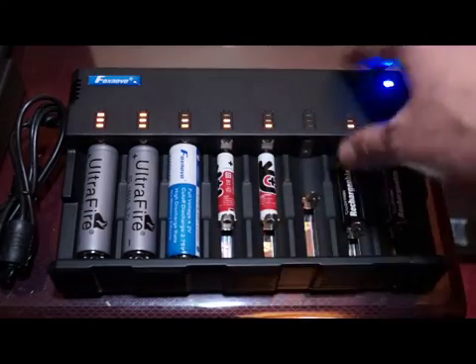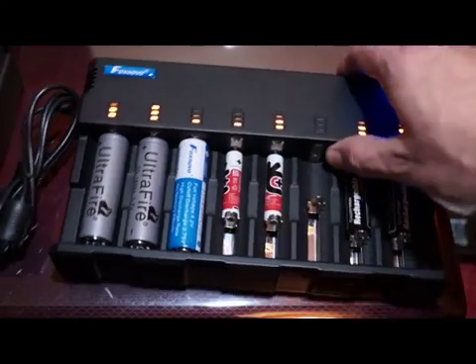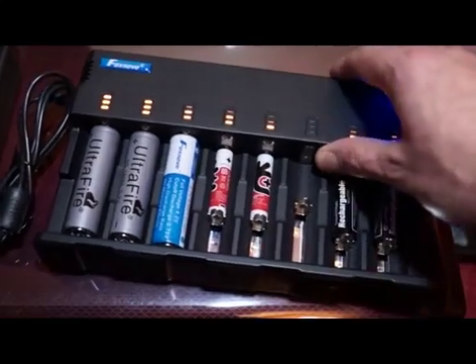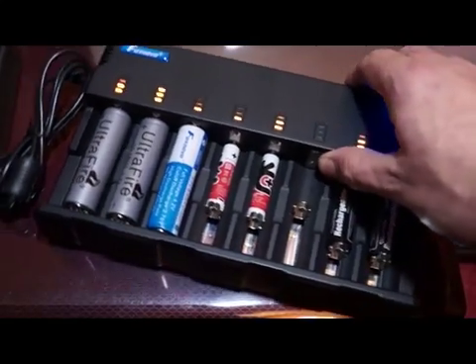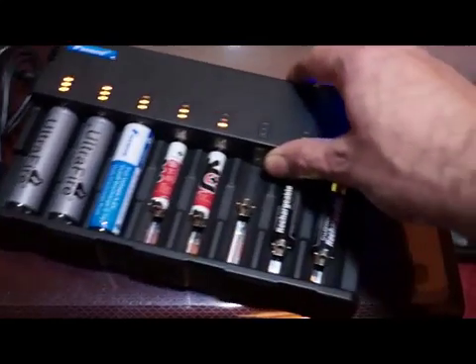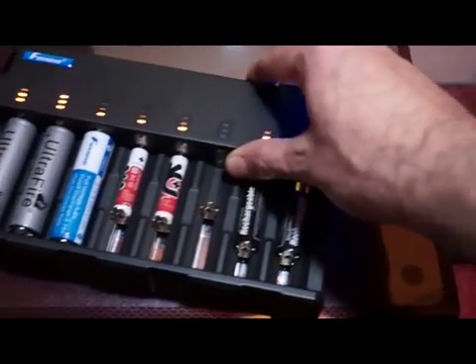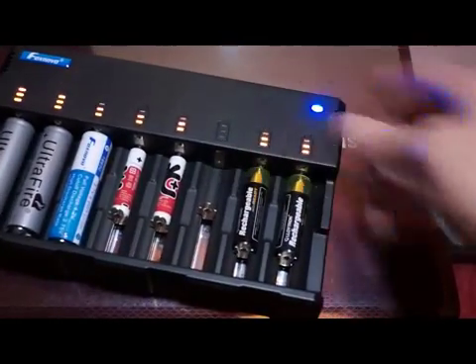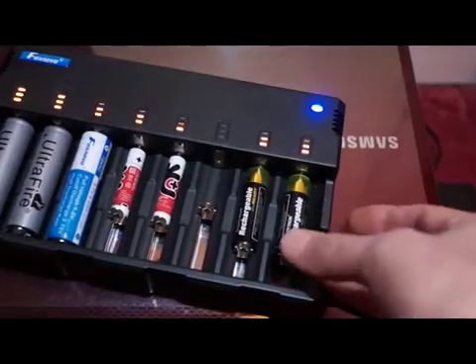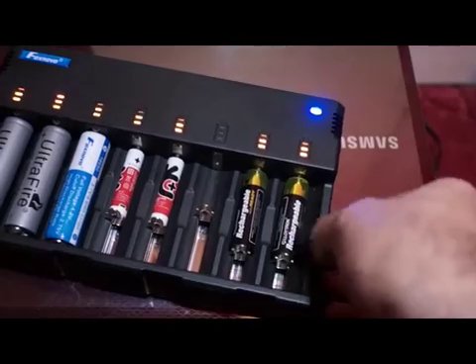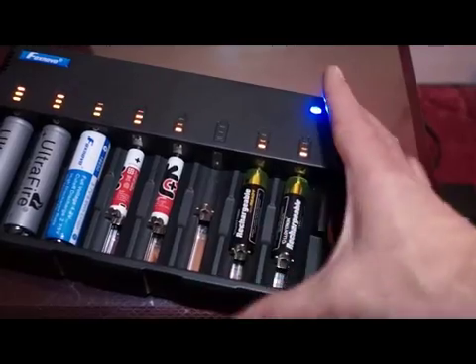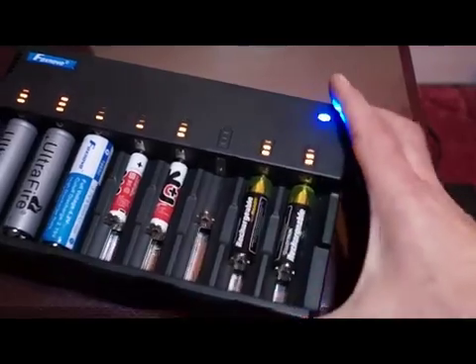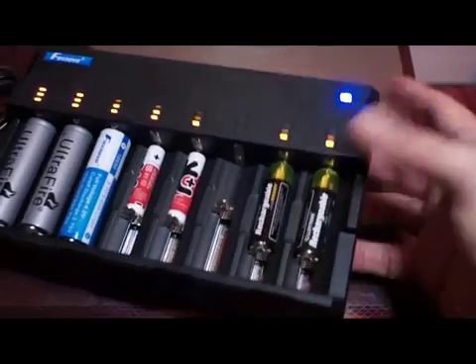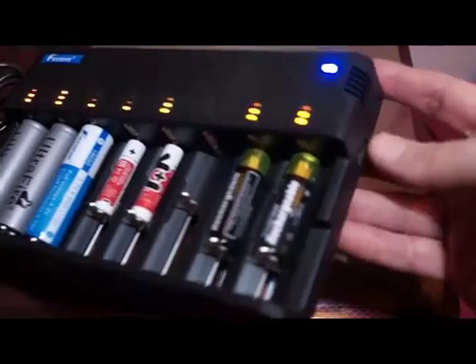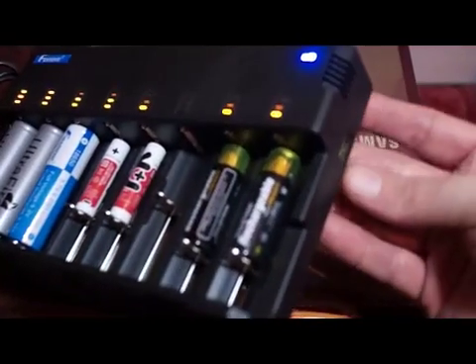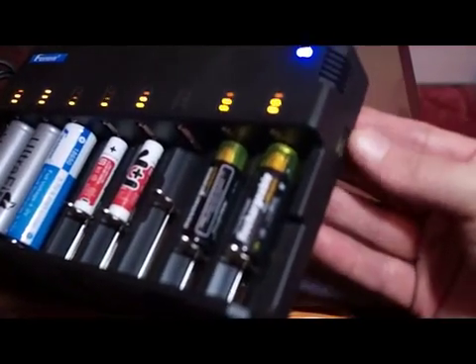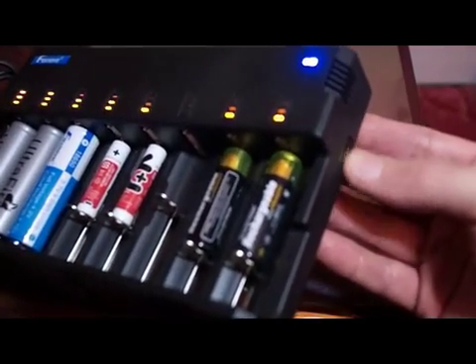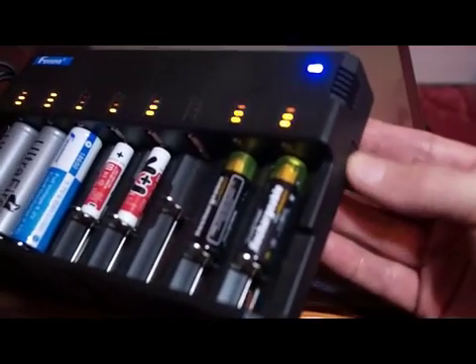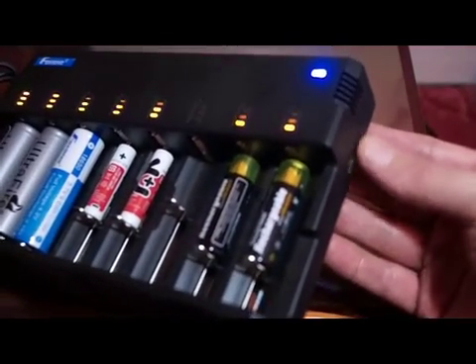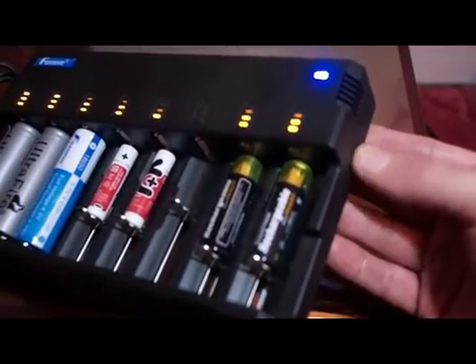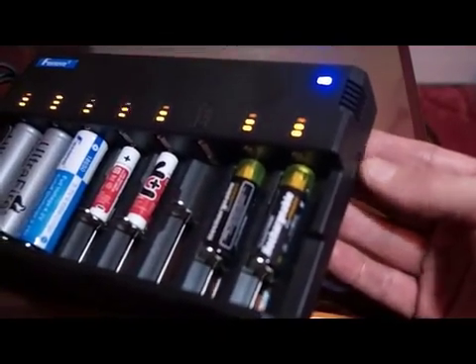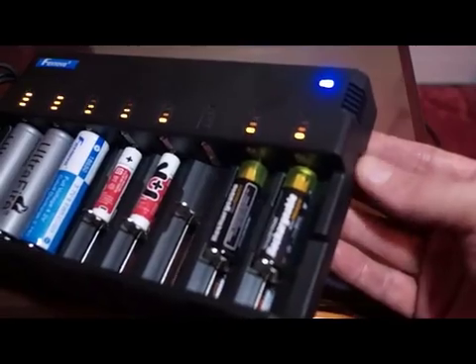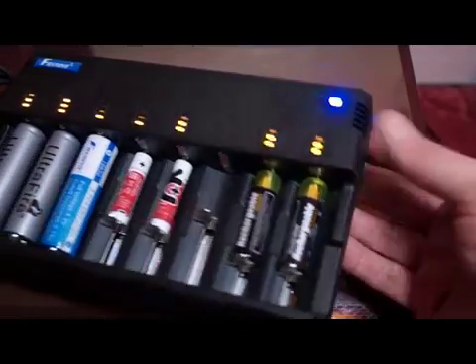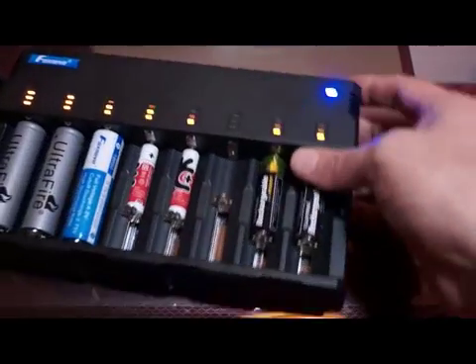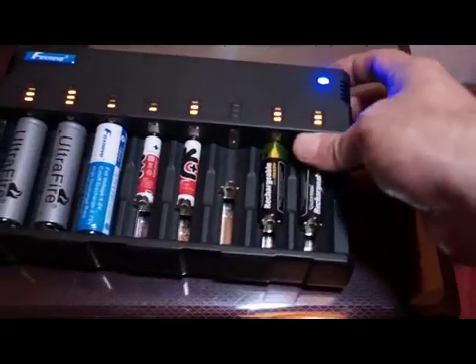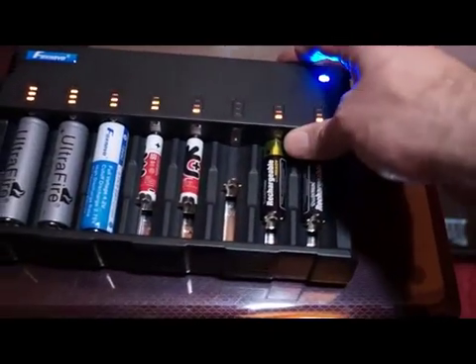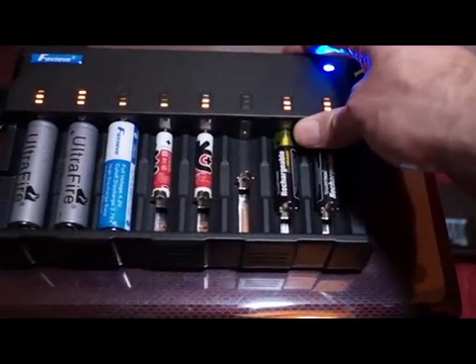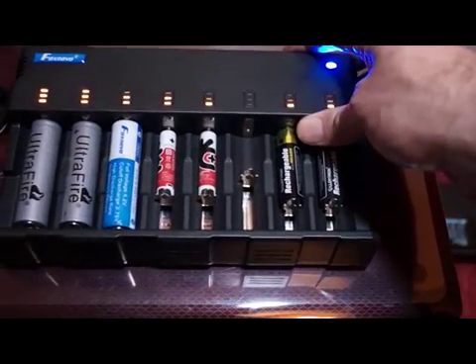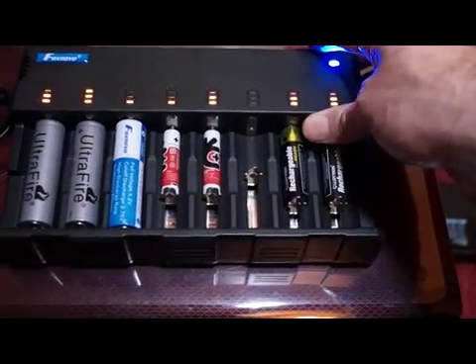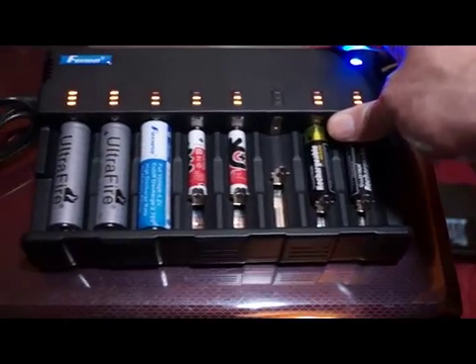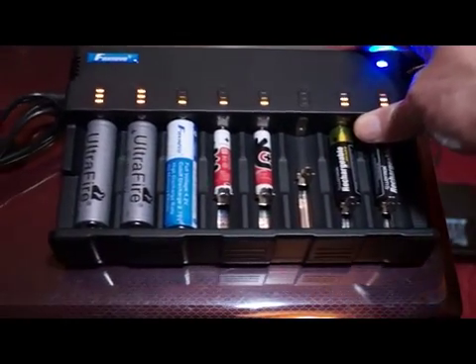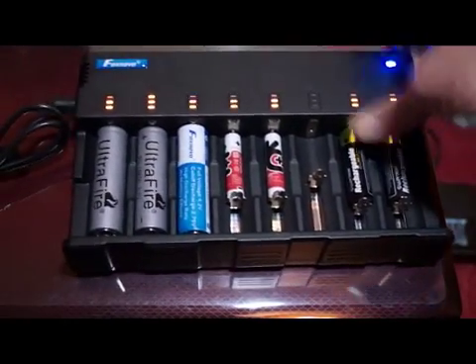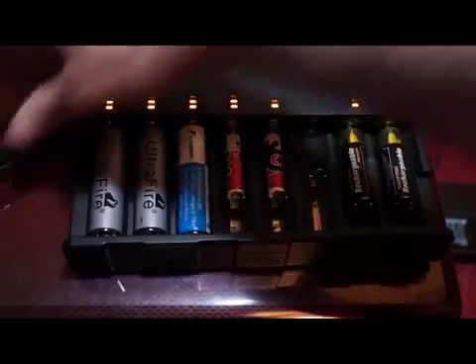Looking over on the right side here, we have a USB port where you can plug in devices like phones and tablets and charge them from that. That's interesting — you don't normally see that on a battery charger.